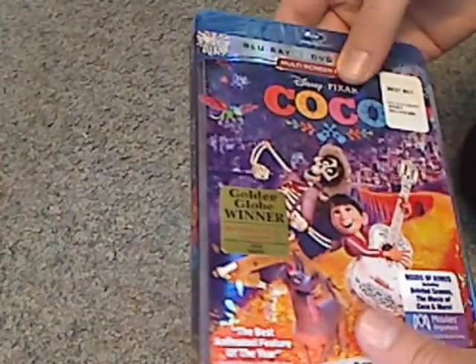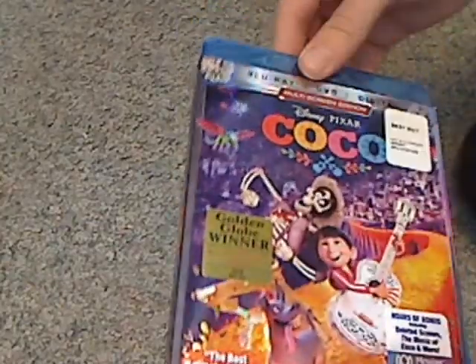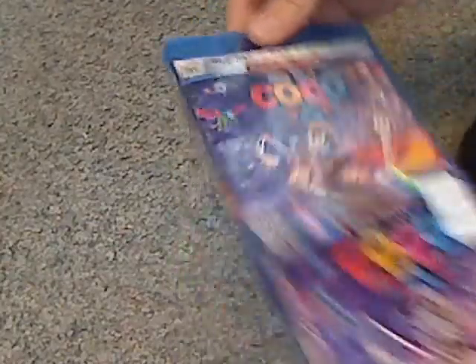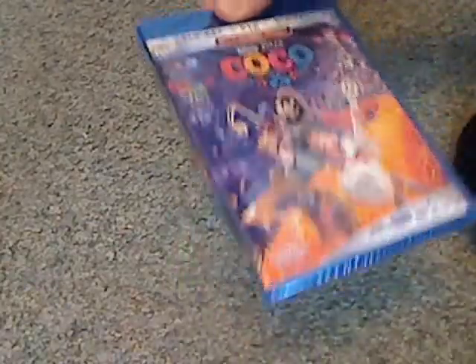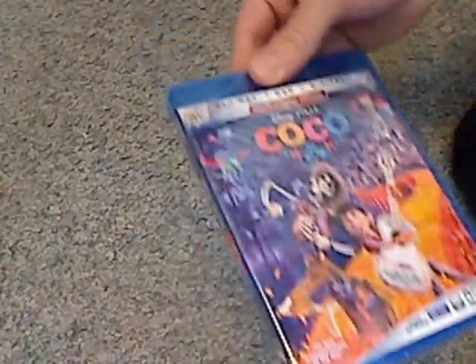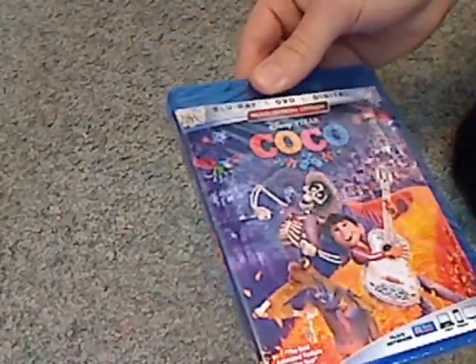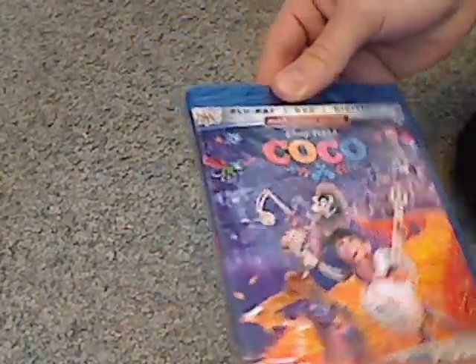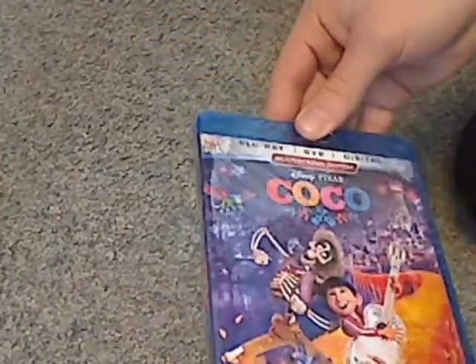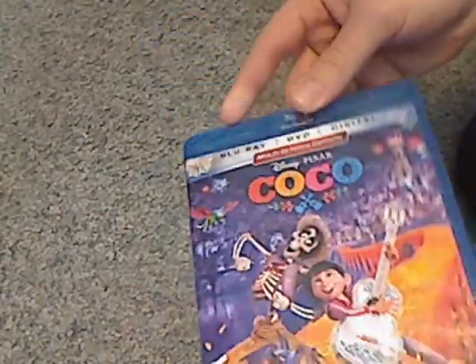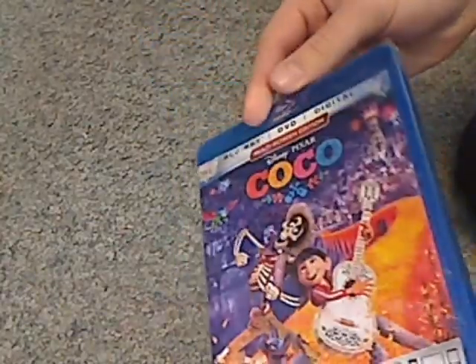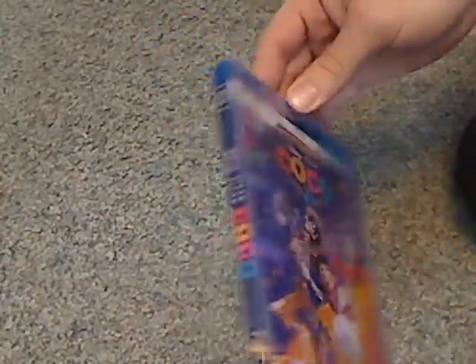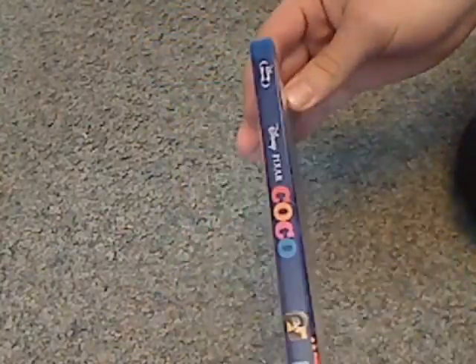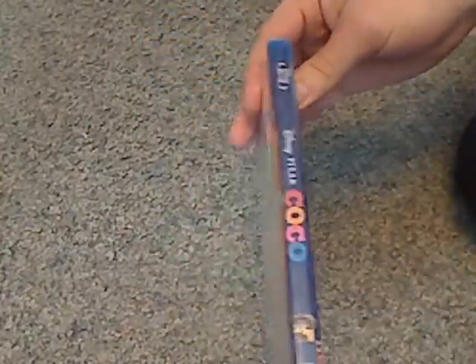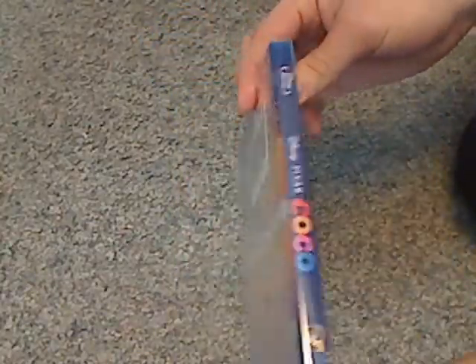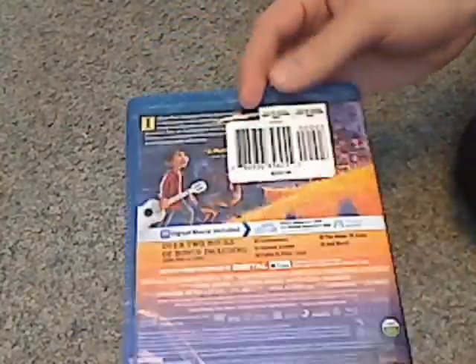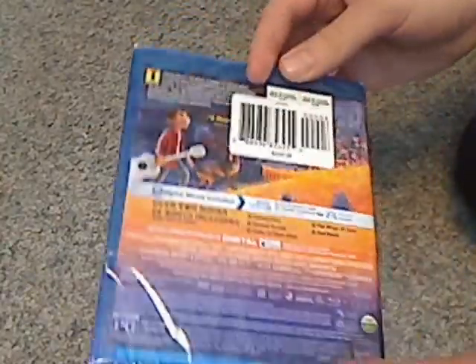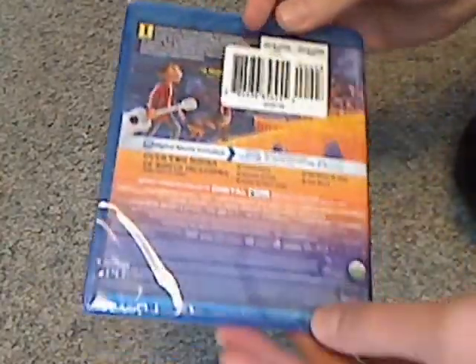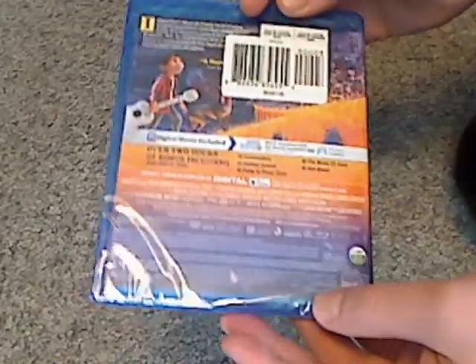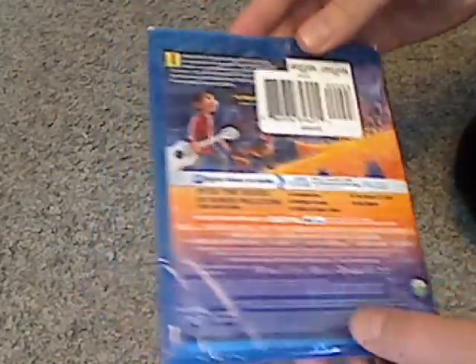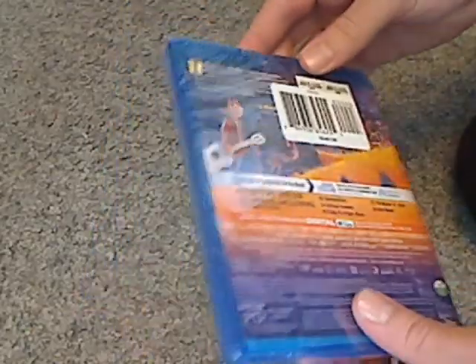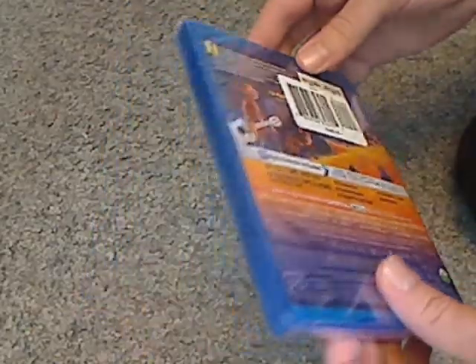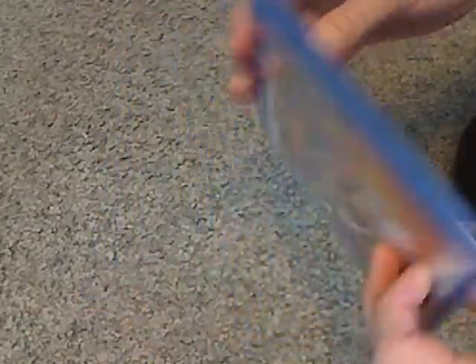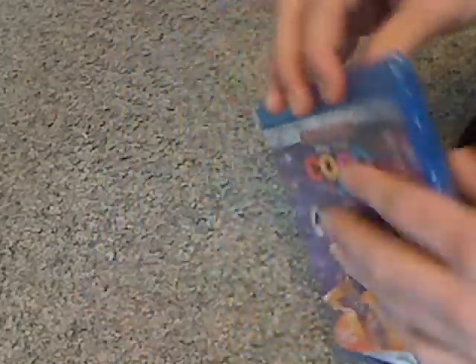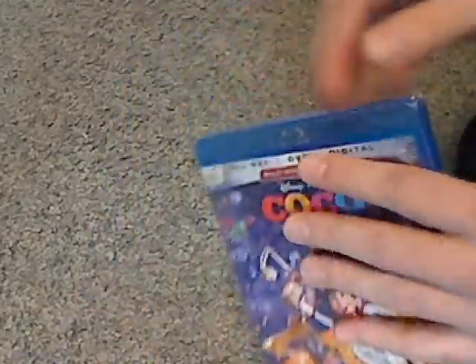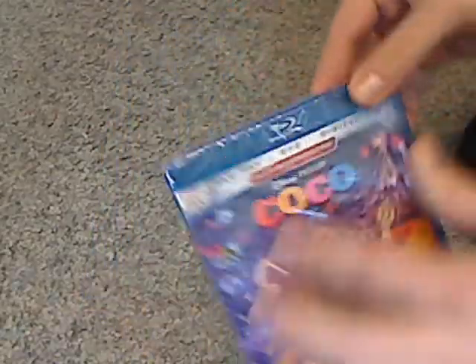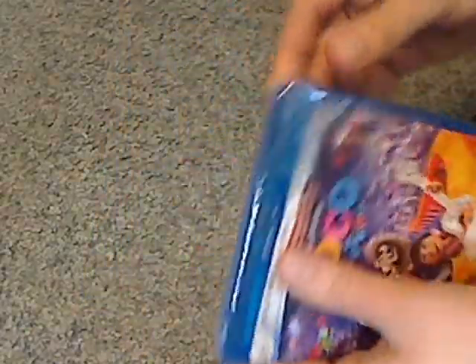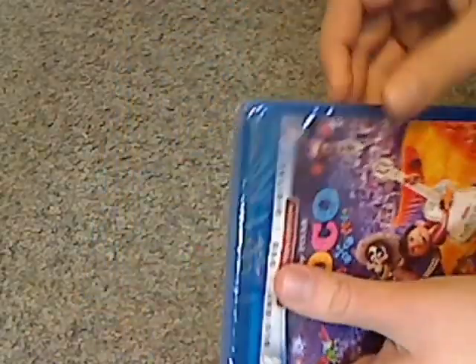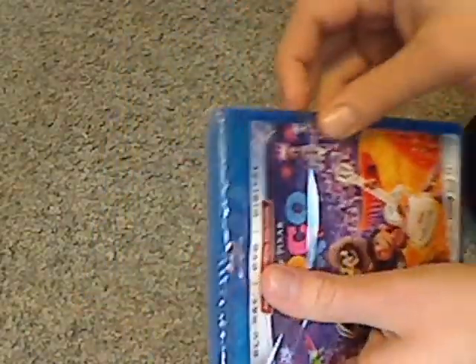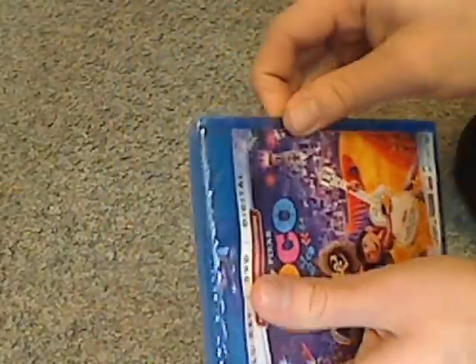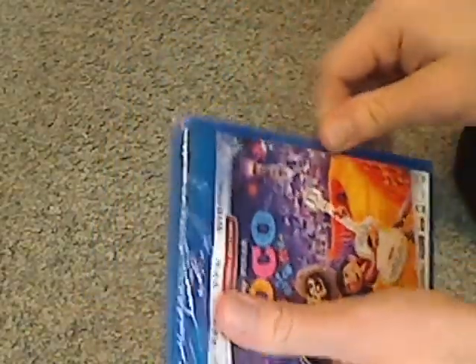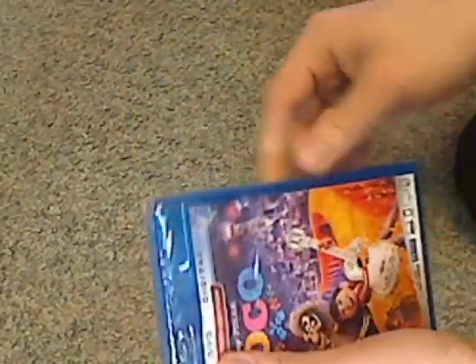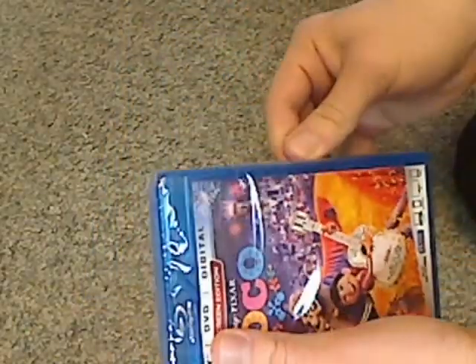And here's a look at the actual Blu-ray case, just about the same as the slip cover. So now let's go ahead and open this up.